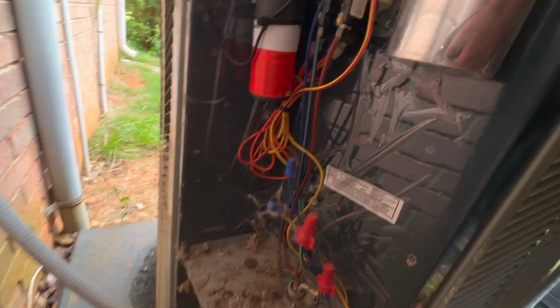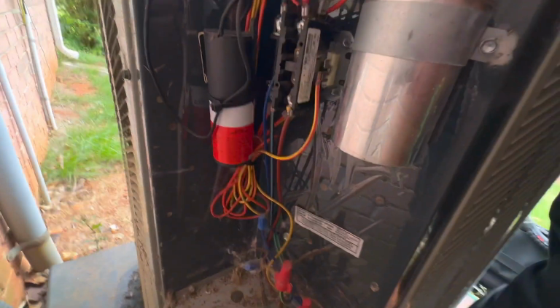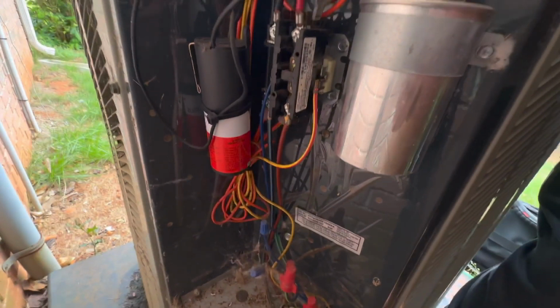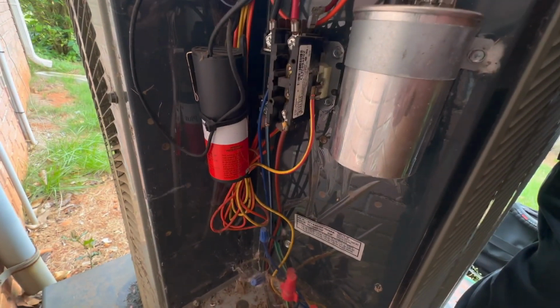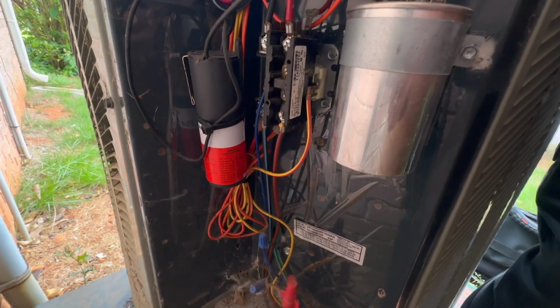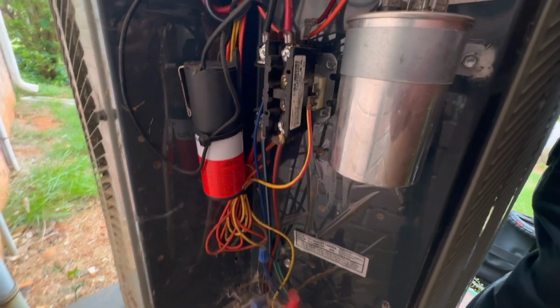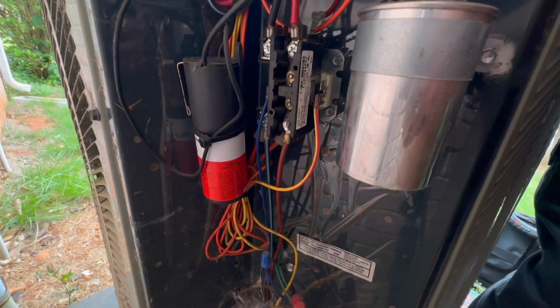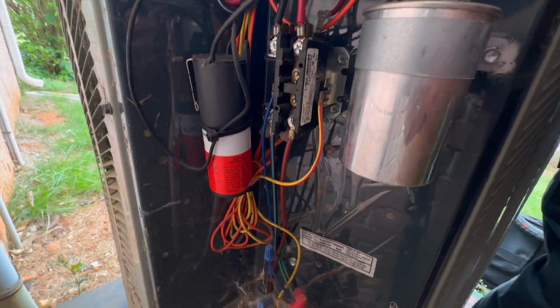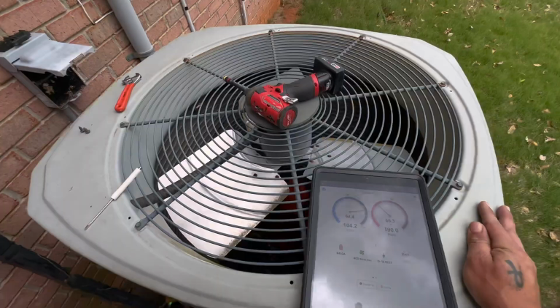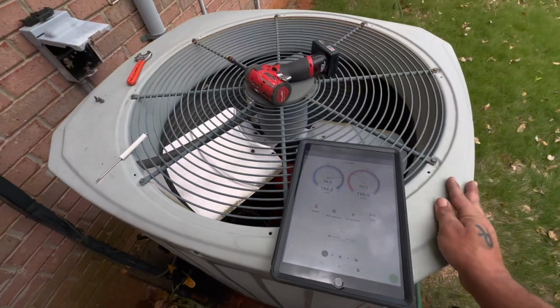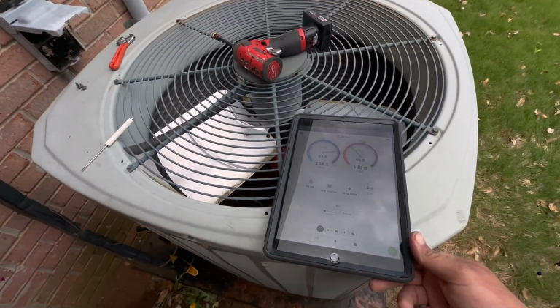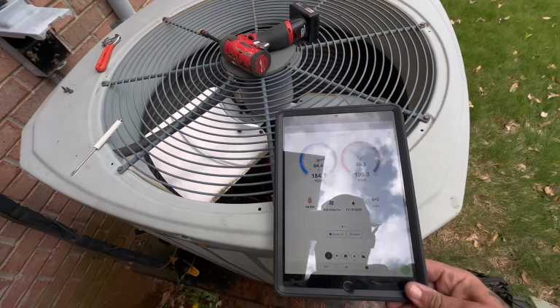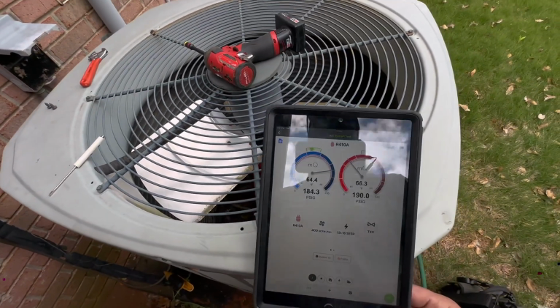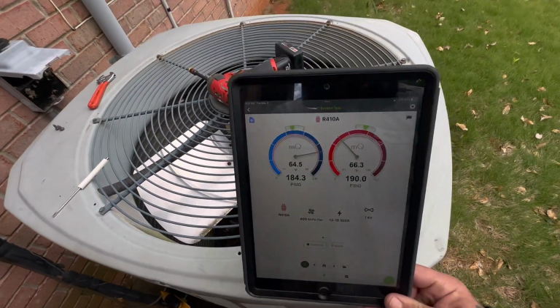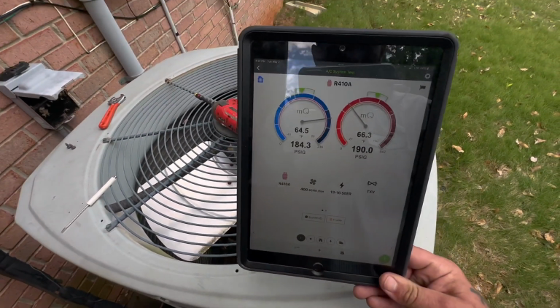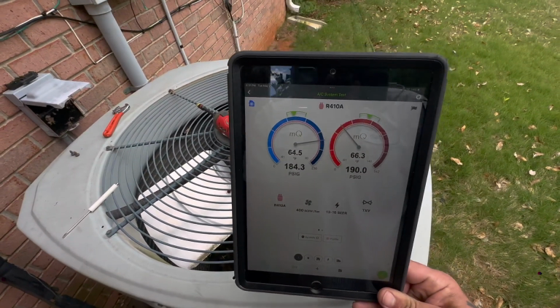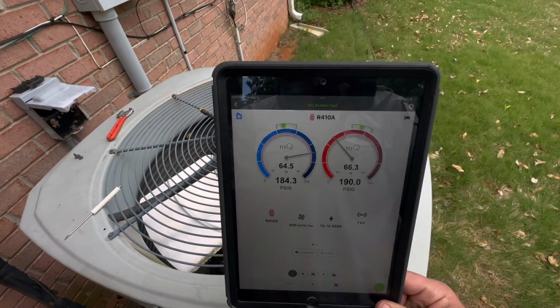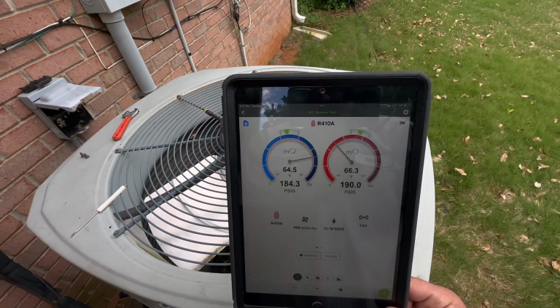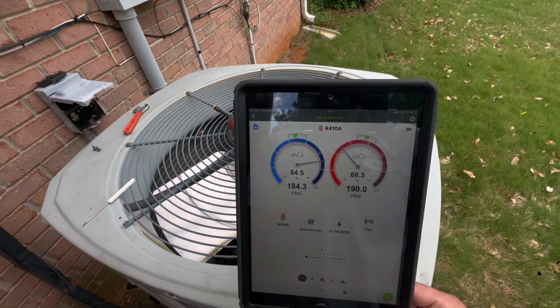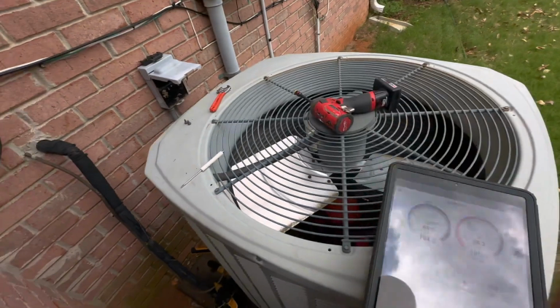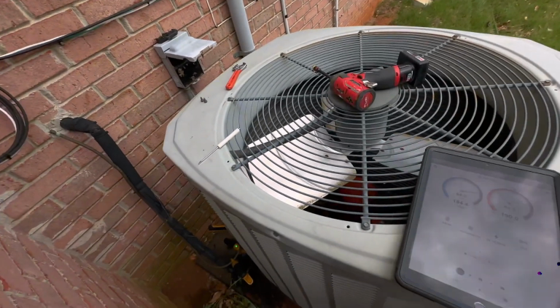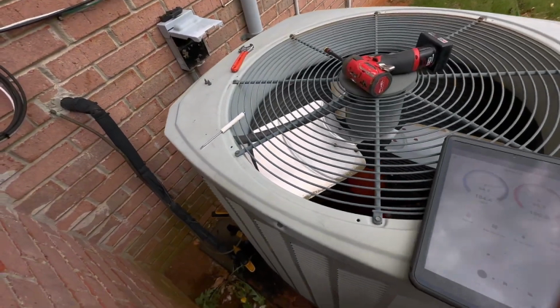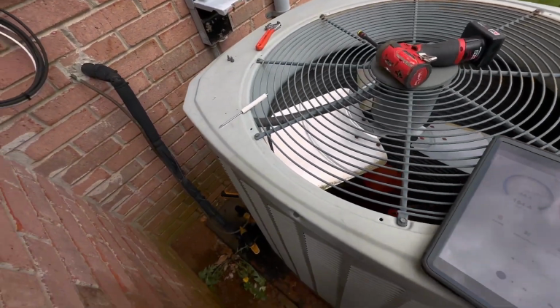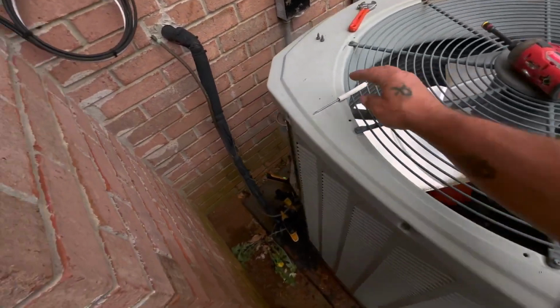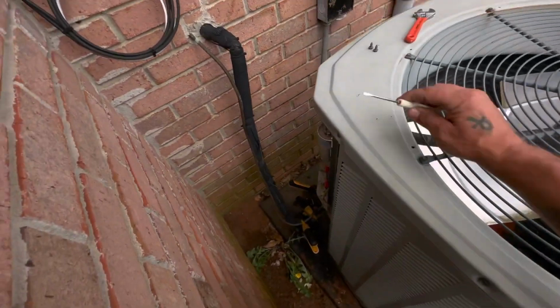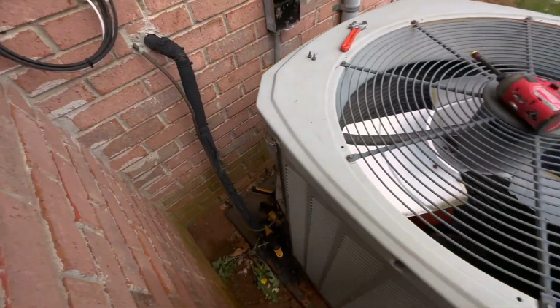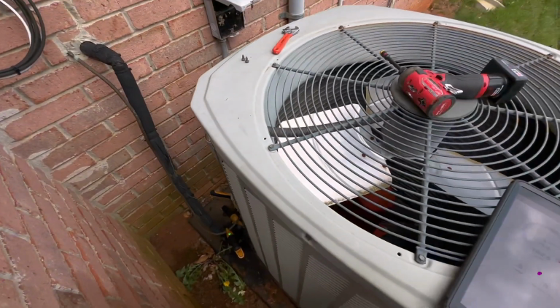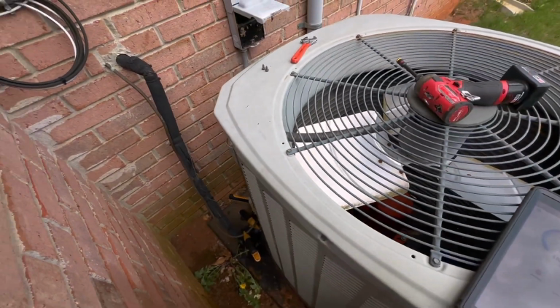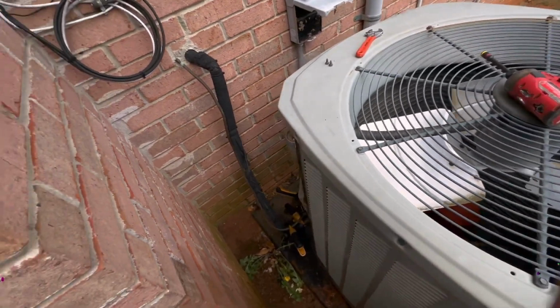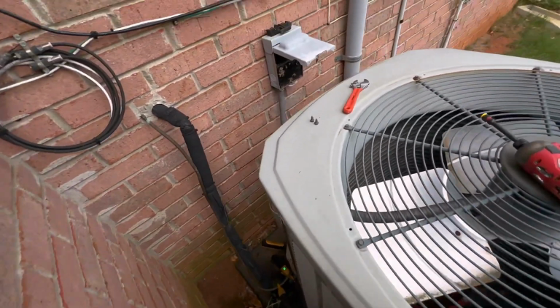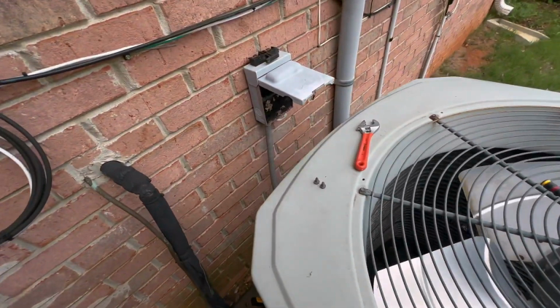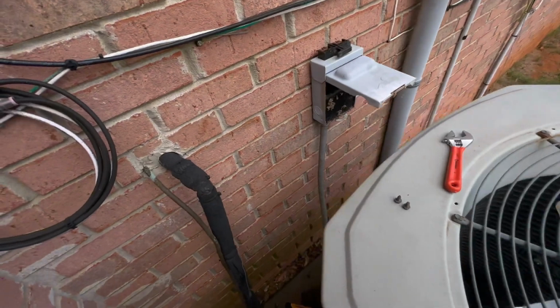There is definitely a lack of maintenance. Let's kick this thing on. Rest and pressures — so we do have refrigerant in it at least.